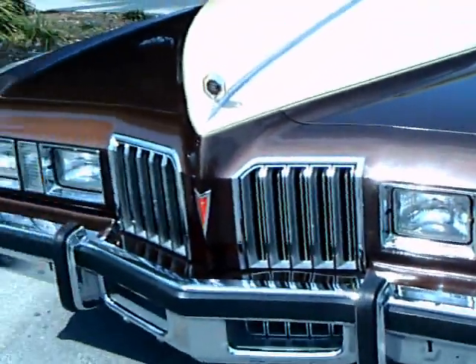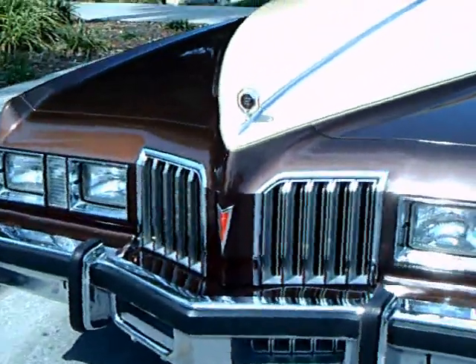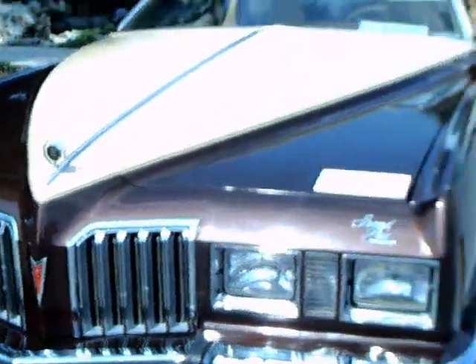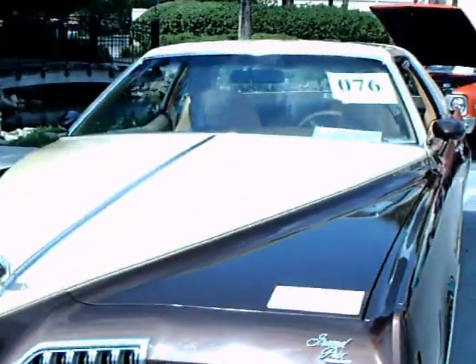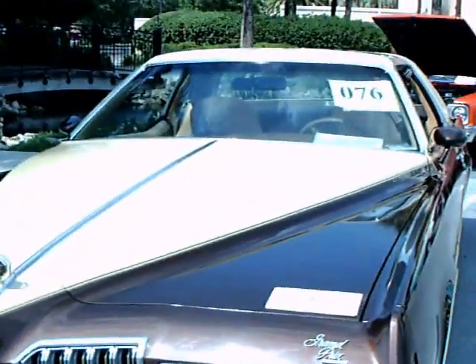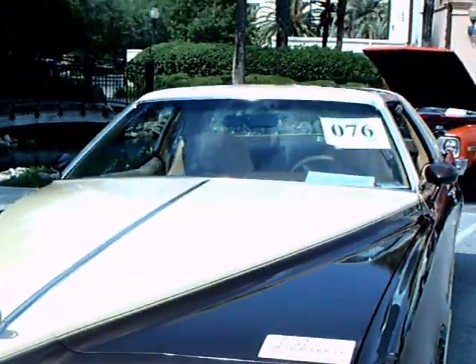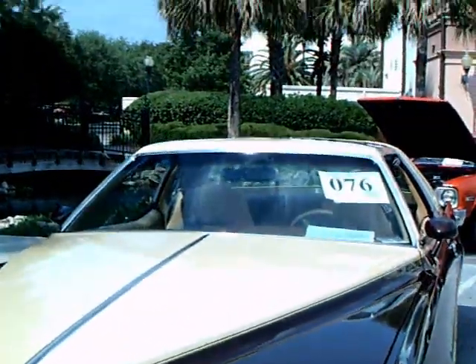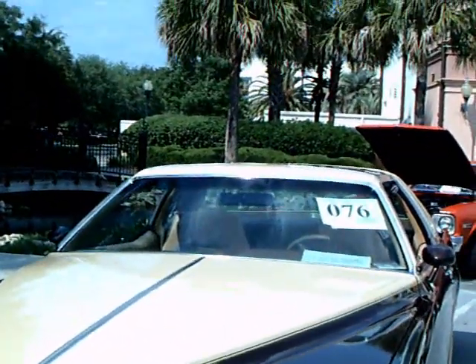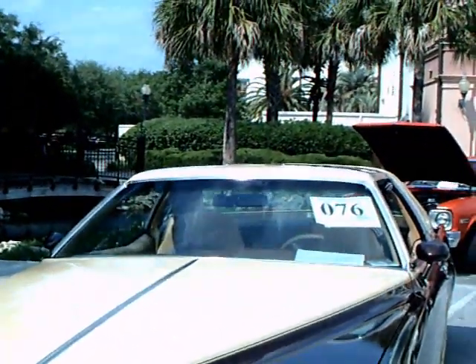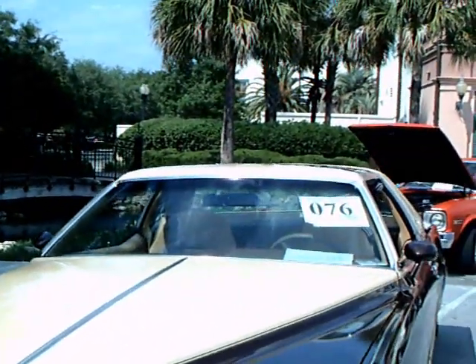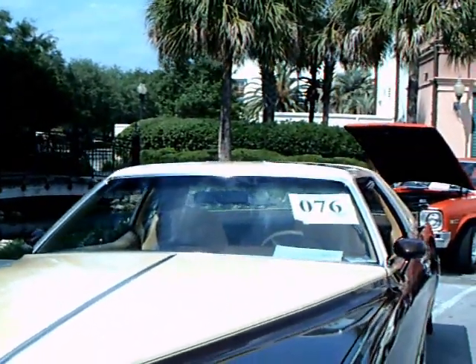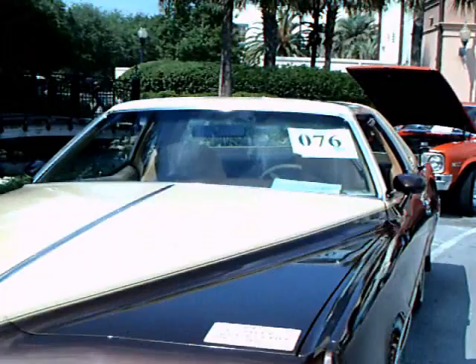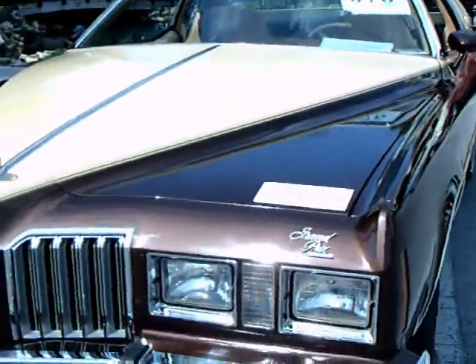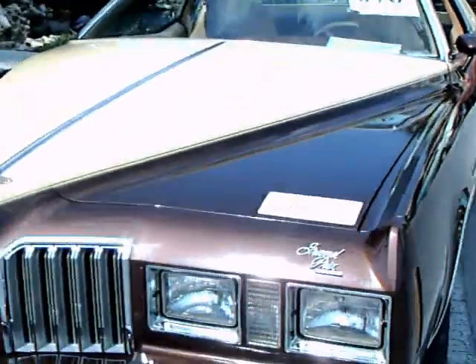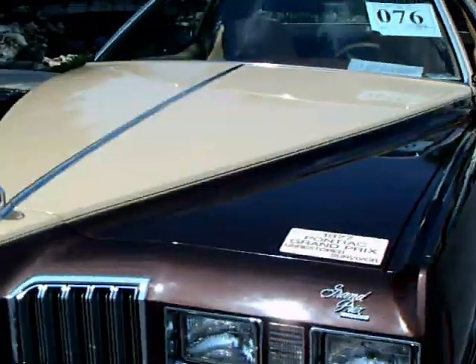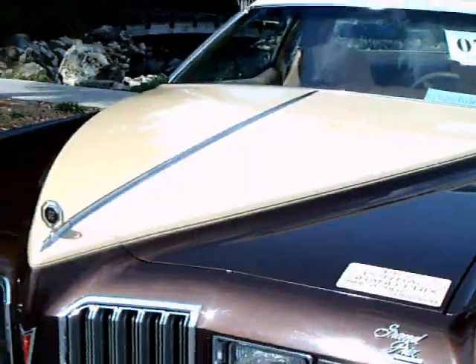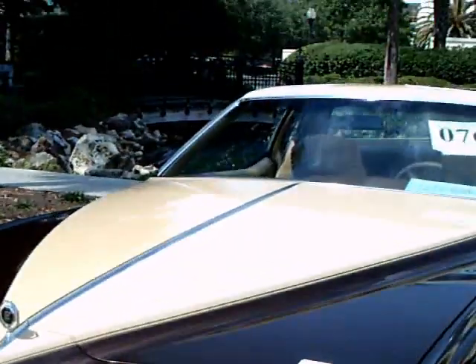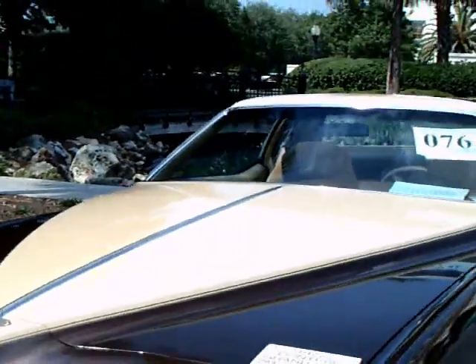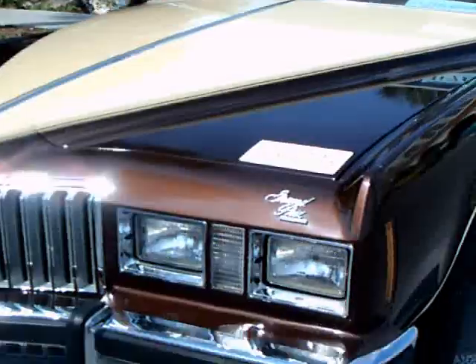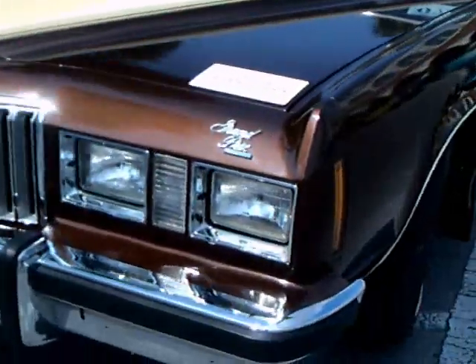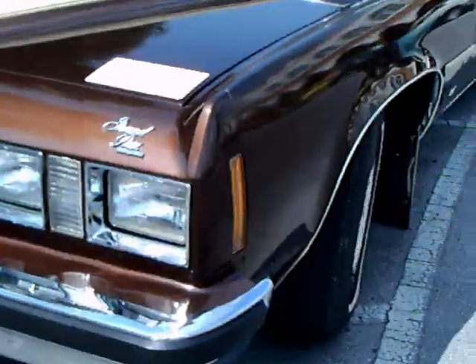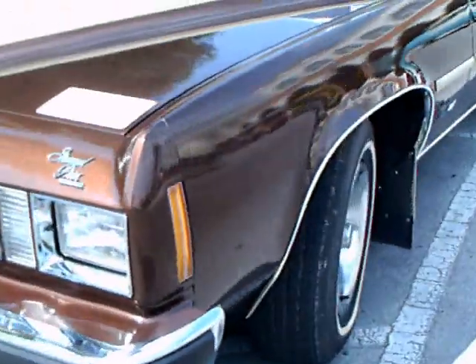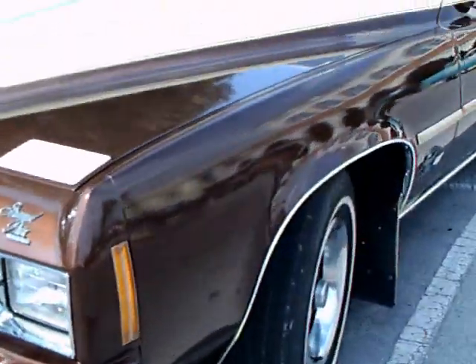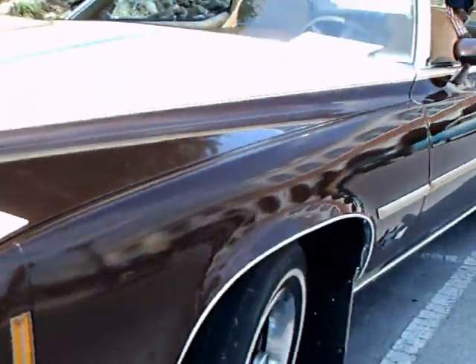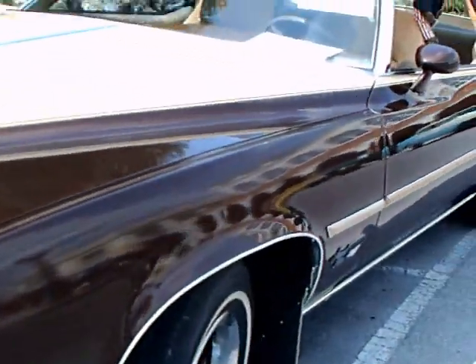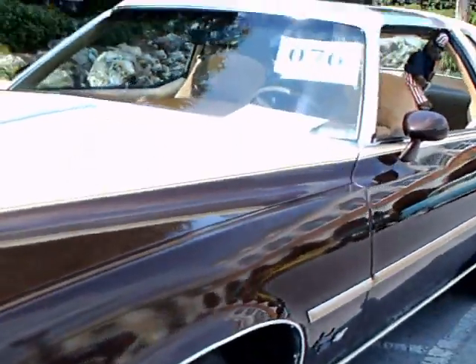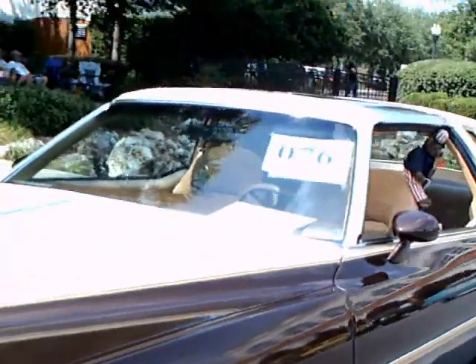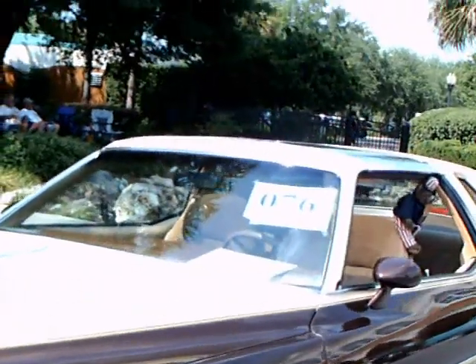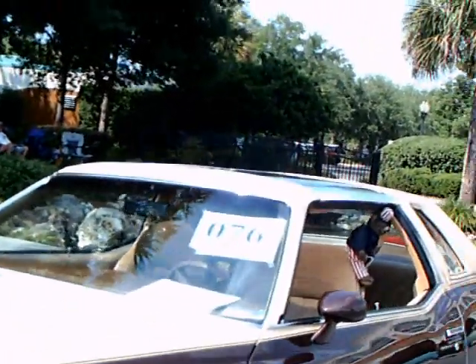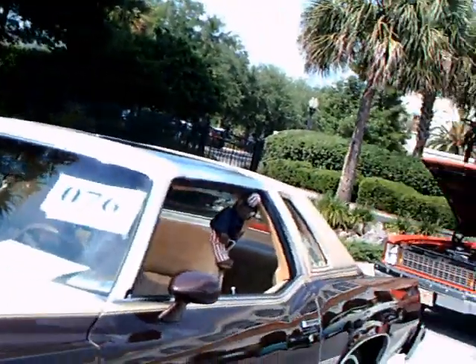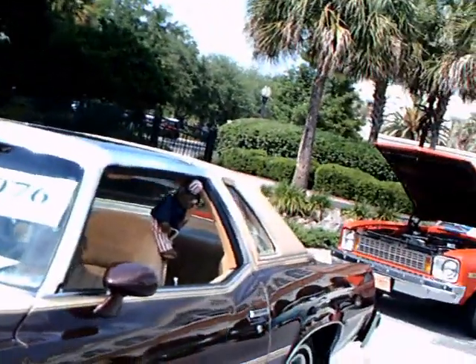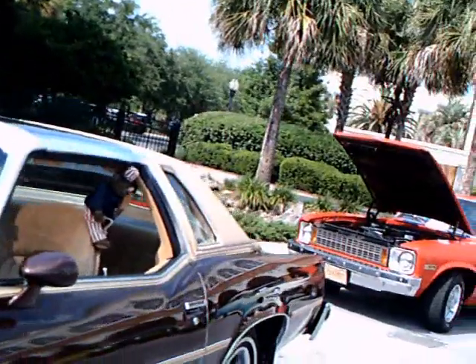This is a Pontiac Grand Prix model SJ. The SJ was the top of the line of the Grand Prixs. Below it was the LJ and then a regular Grand Prix.